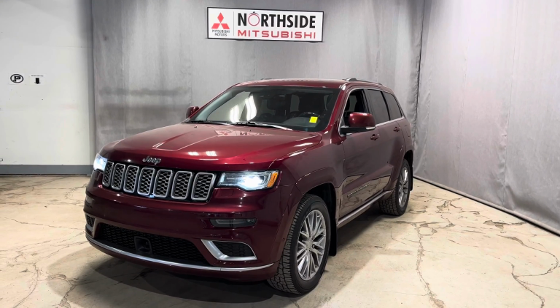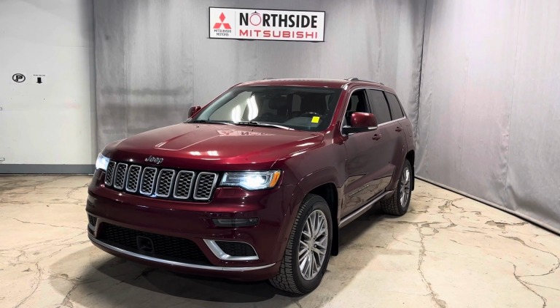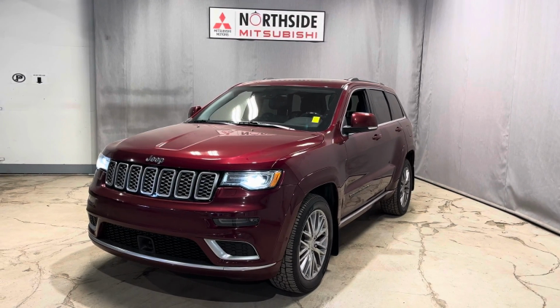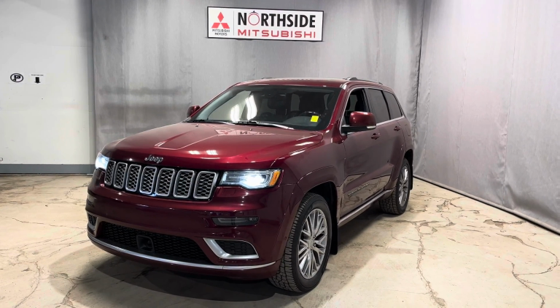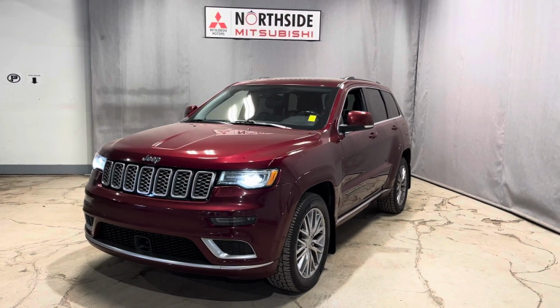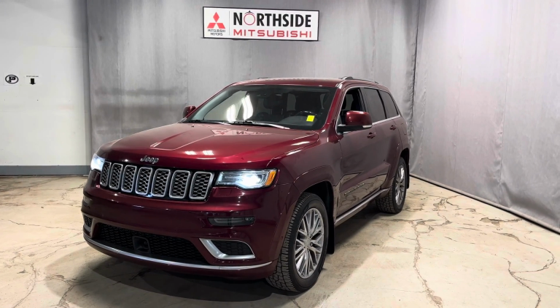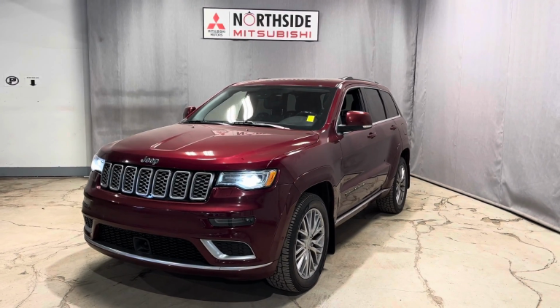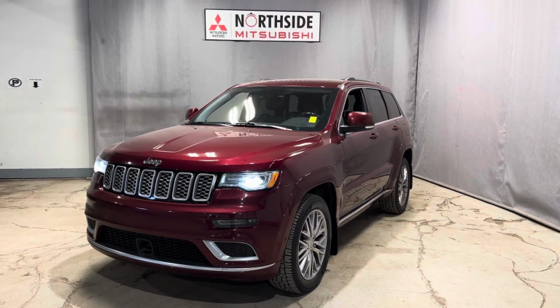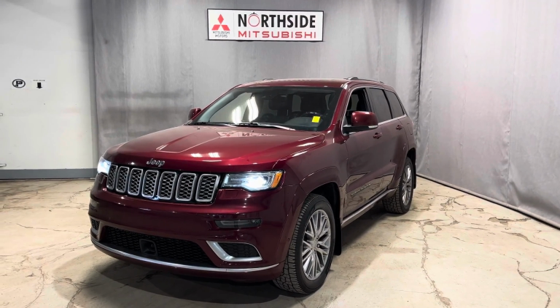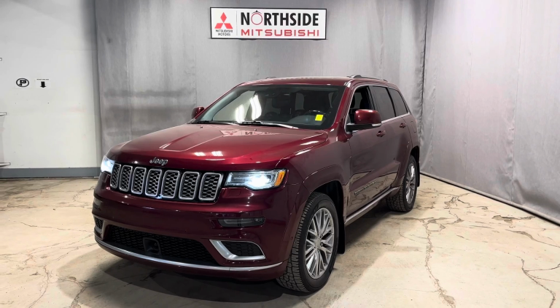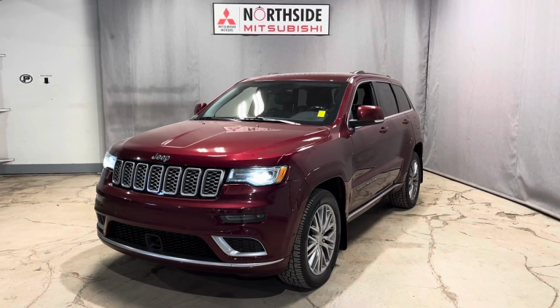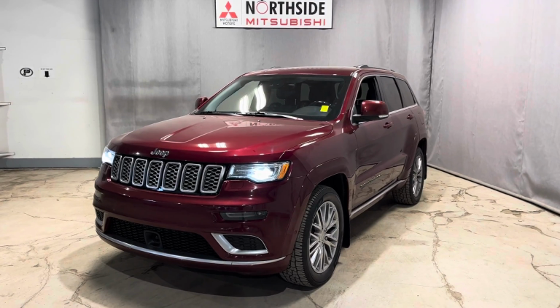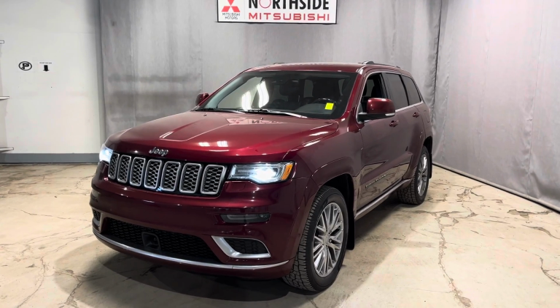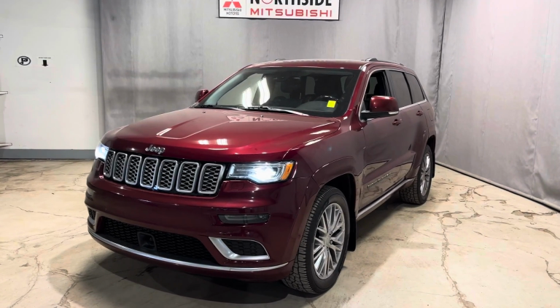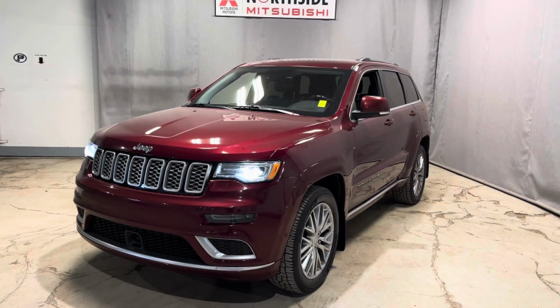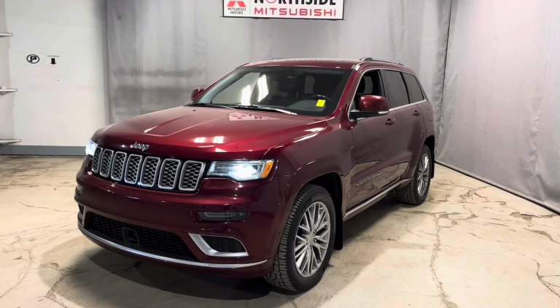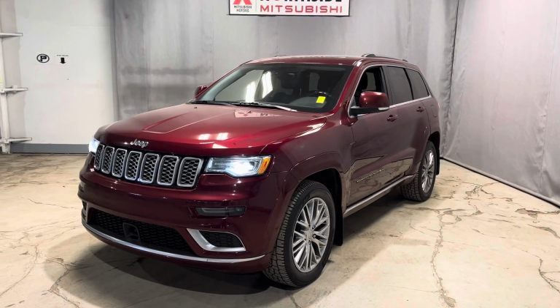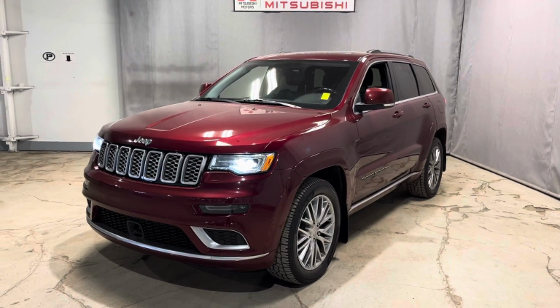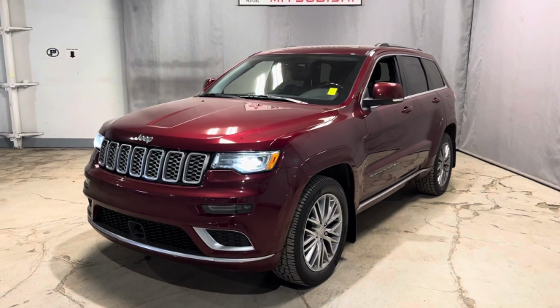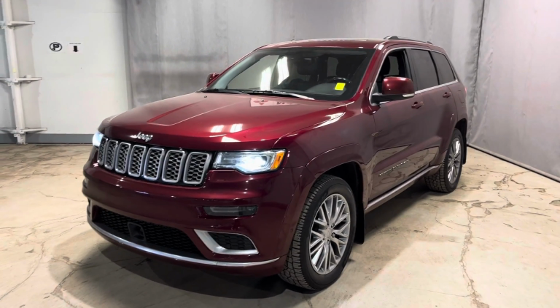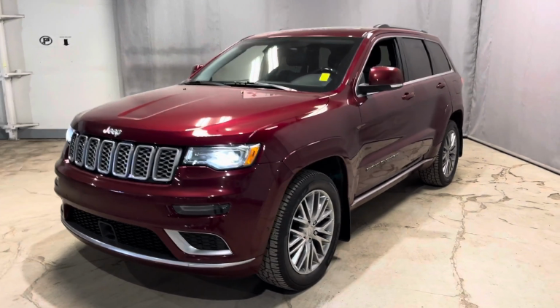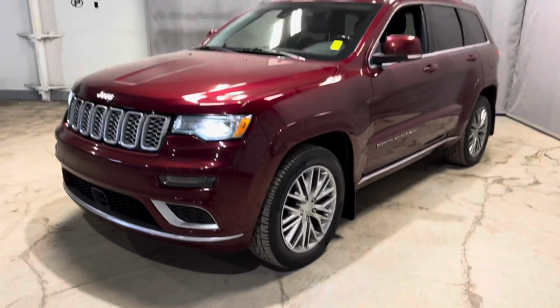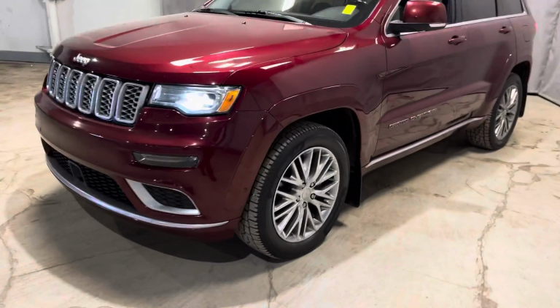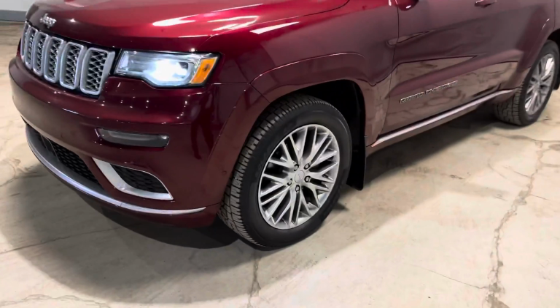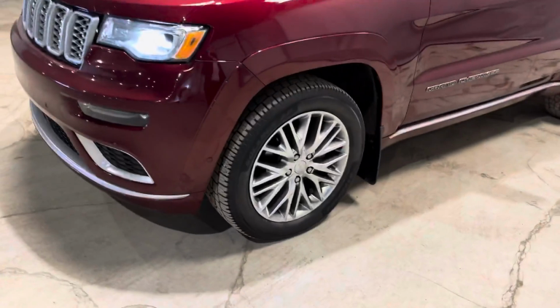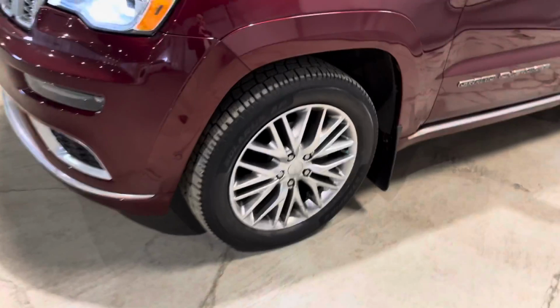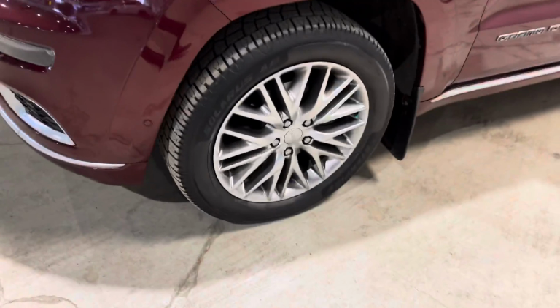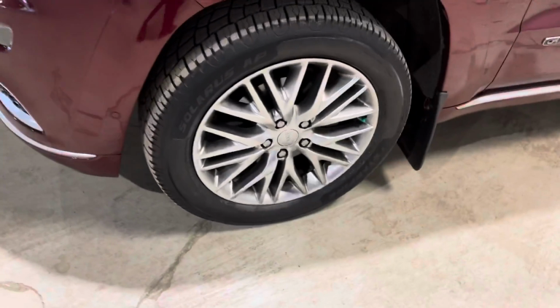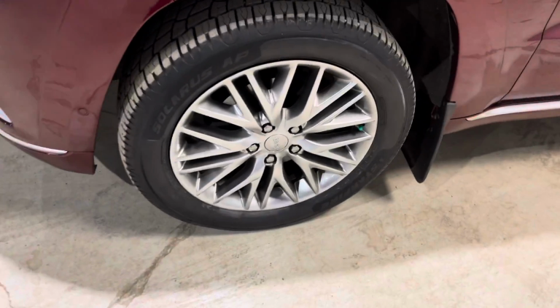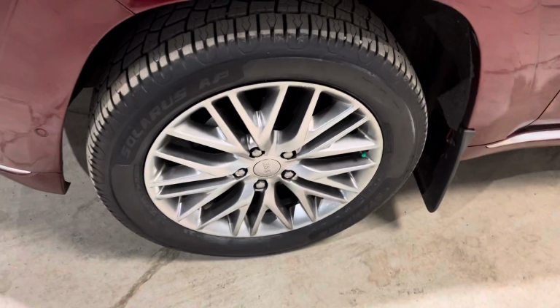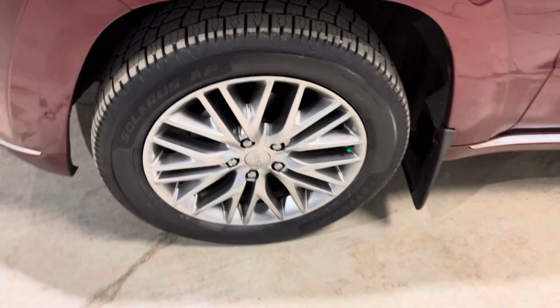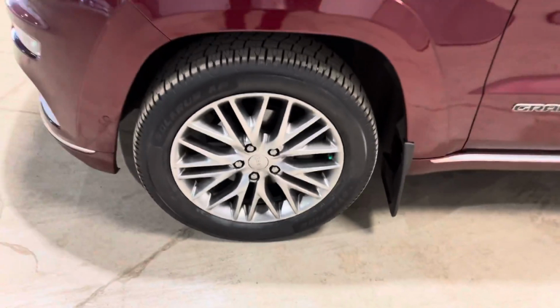Underneath the hood you have your 3.6 liter V6 engine giving you lots of horsepower, and you get your LED daytime running lamps as well as your fog lamps down below. It is sitting on some gorgeous 20 inch alloy rims wrapped around your all-season tires.